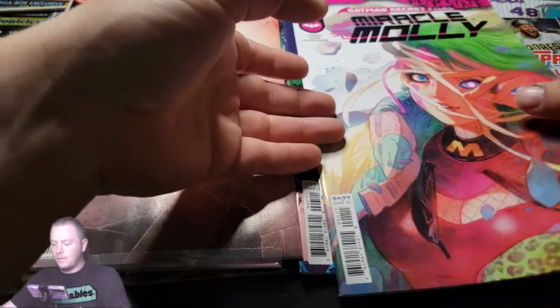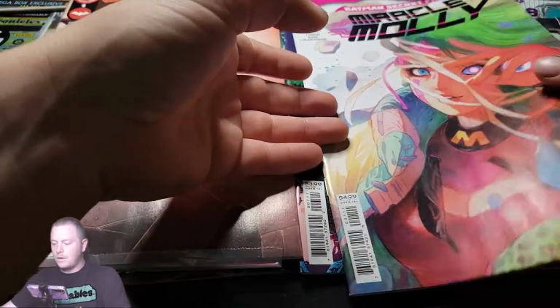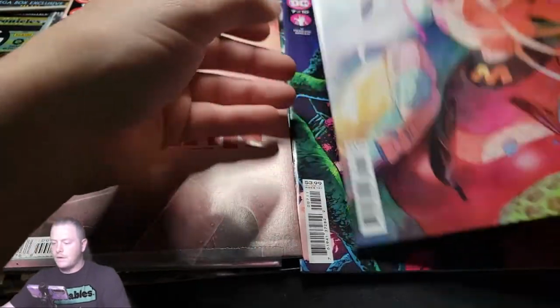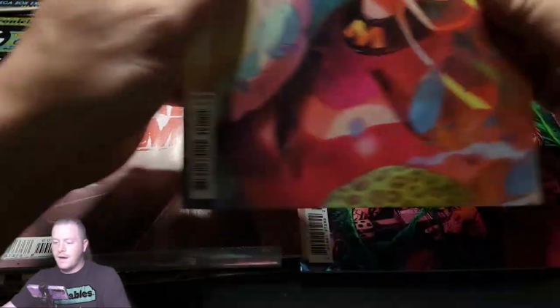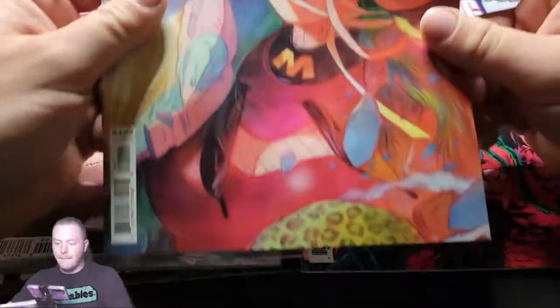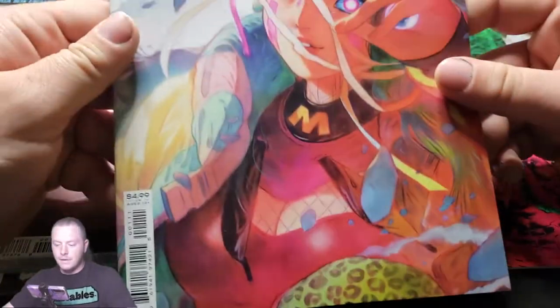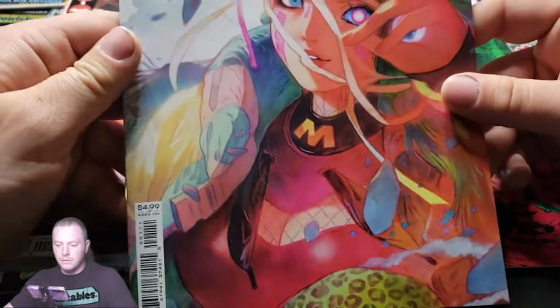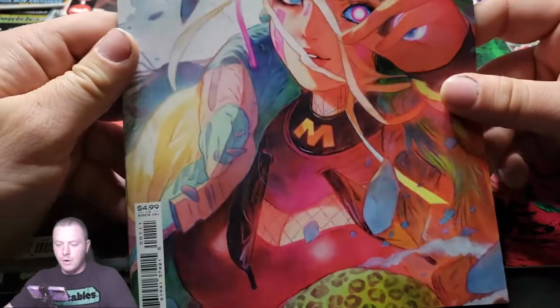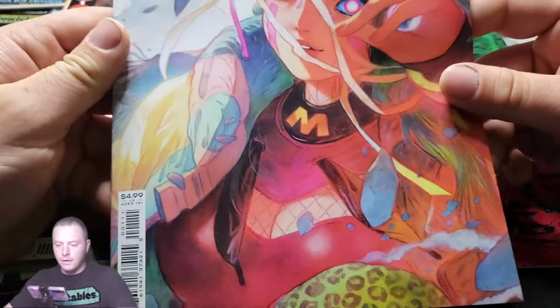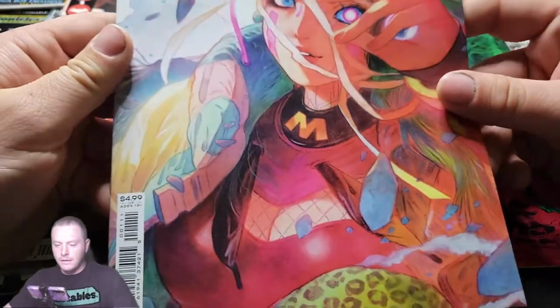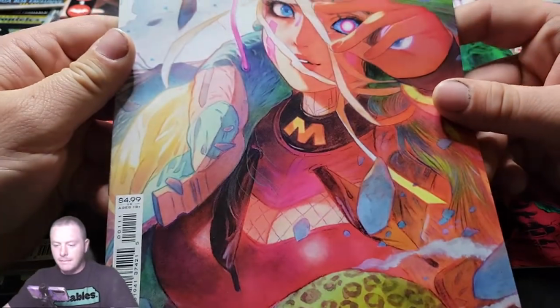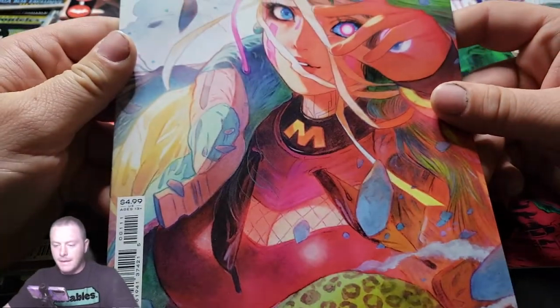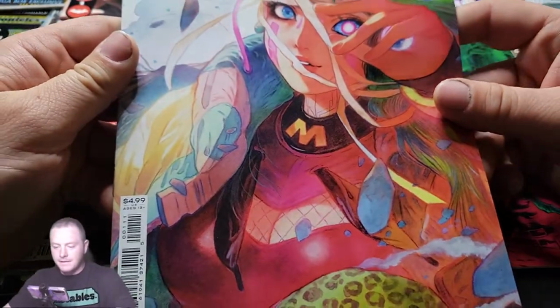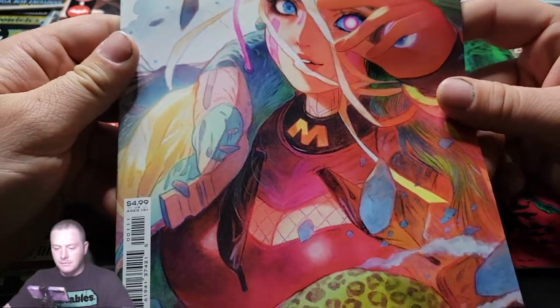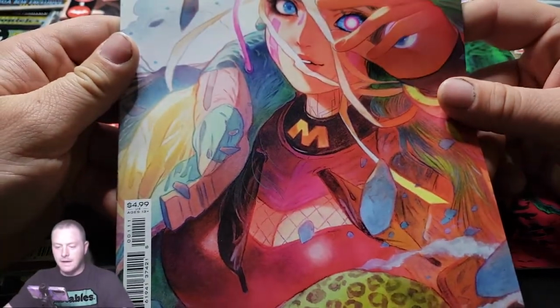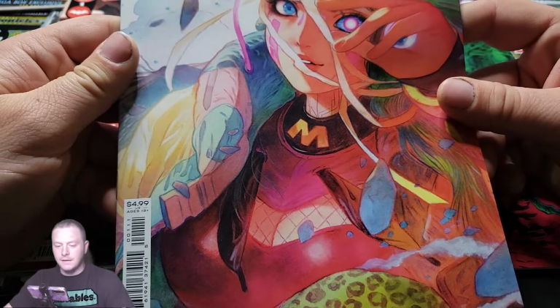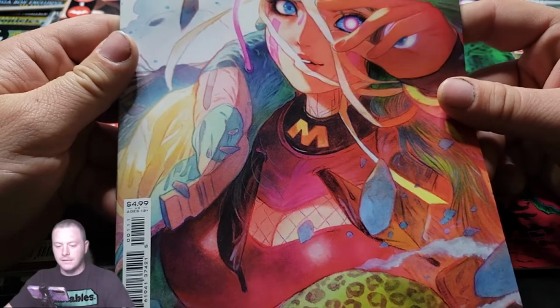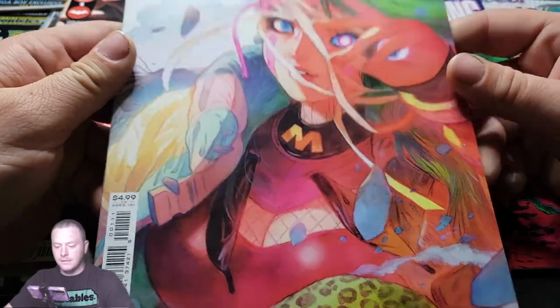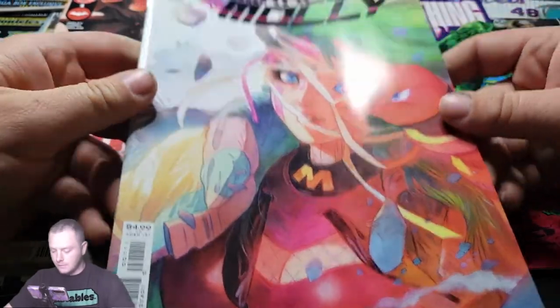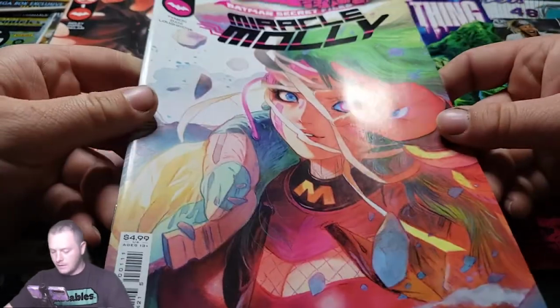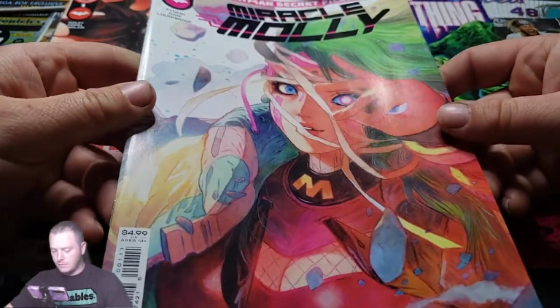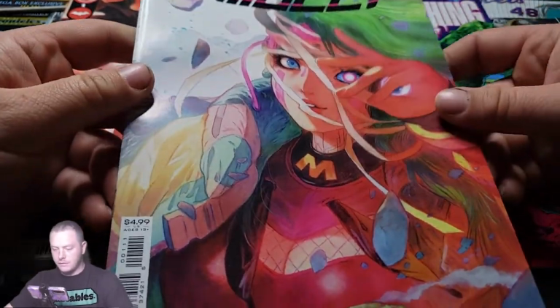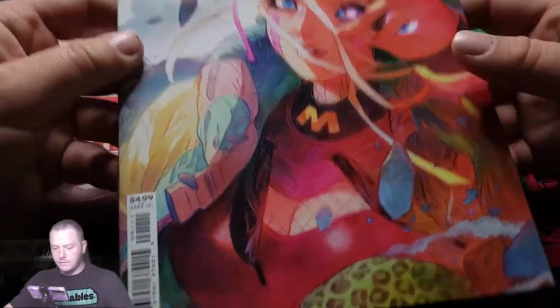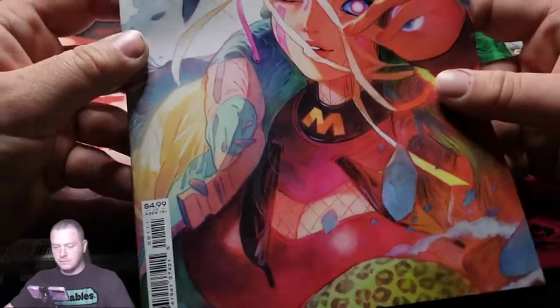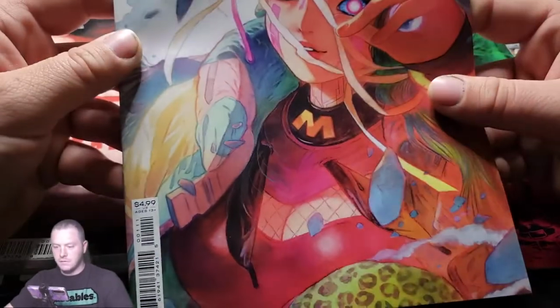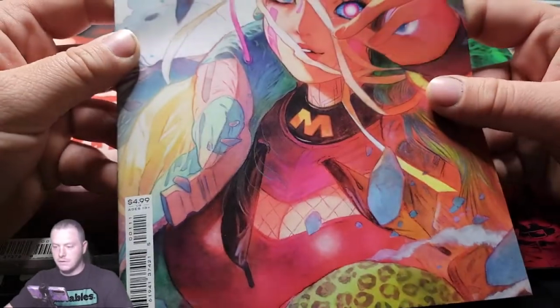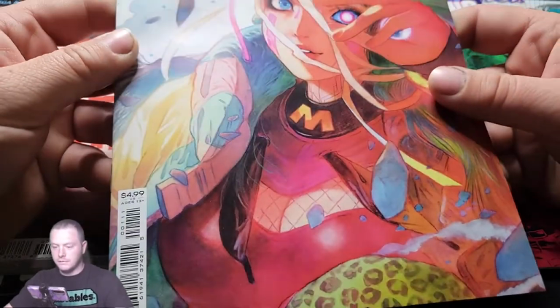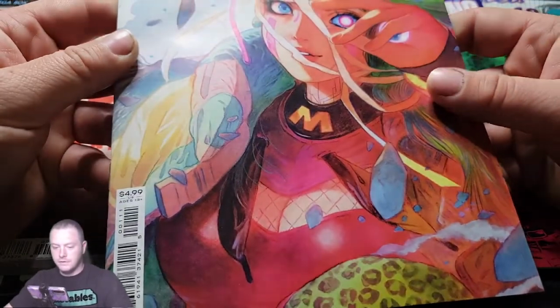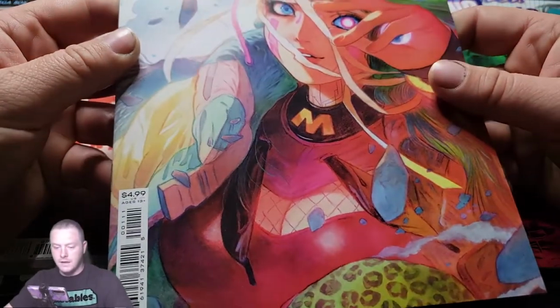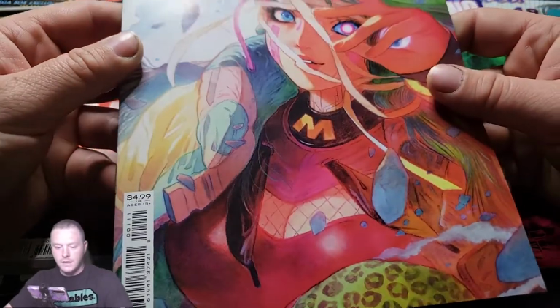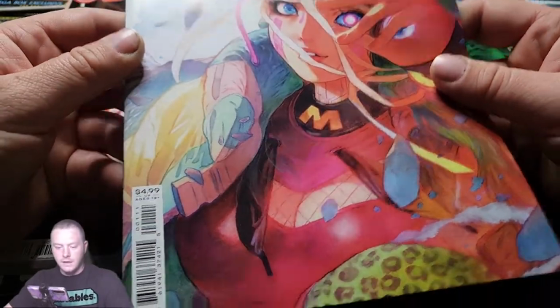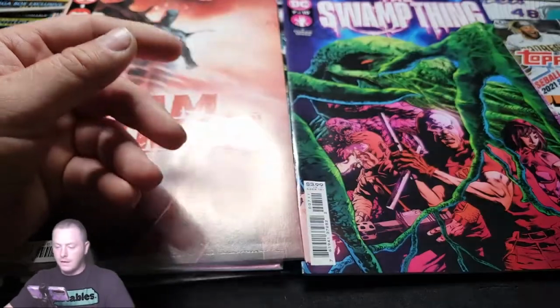The next one we got is Miracle Molly — Batman Secret Files. This one looks kind of cool too. That's awesome. Fear State. Awesome.